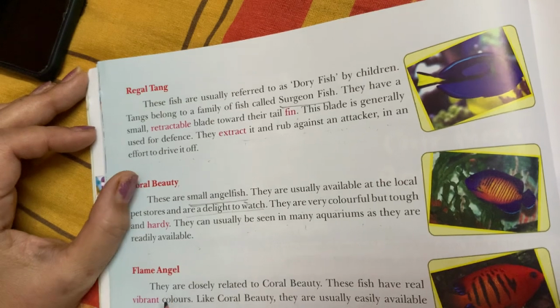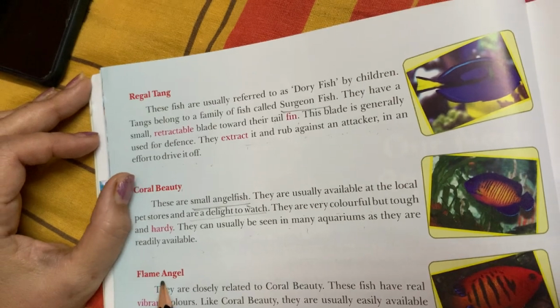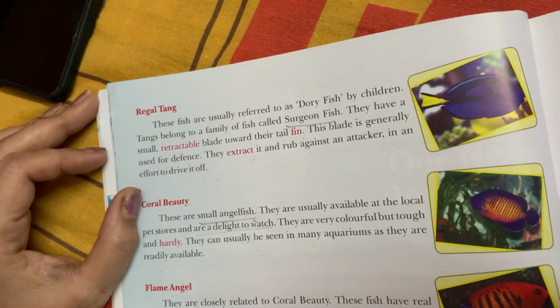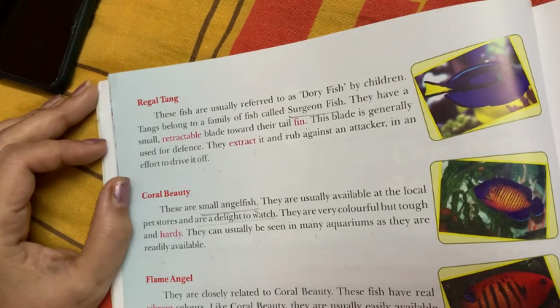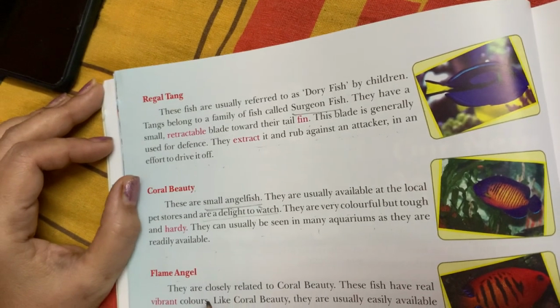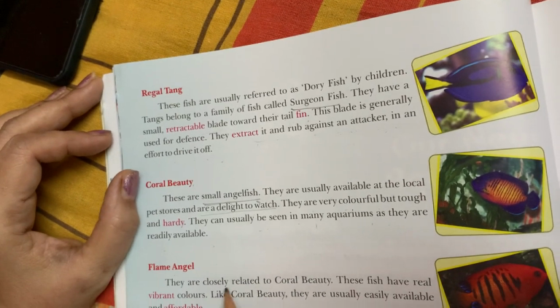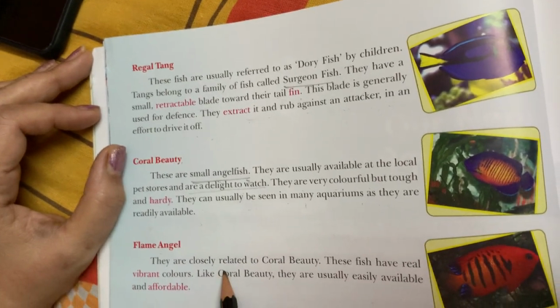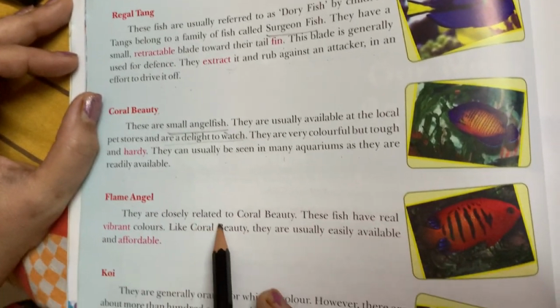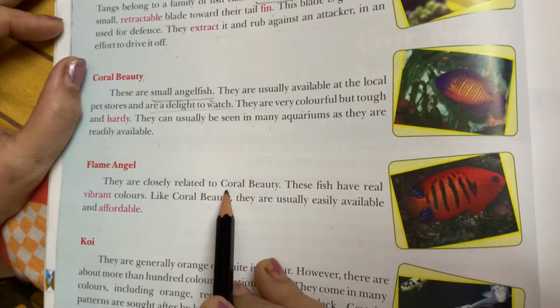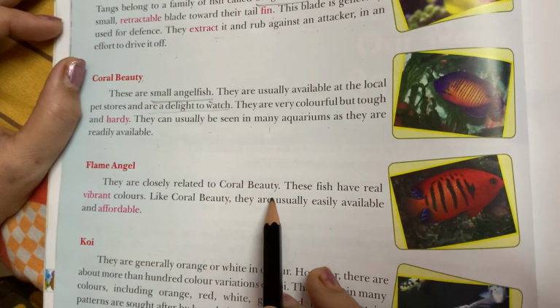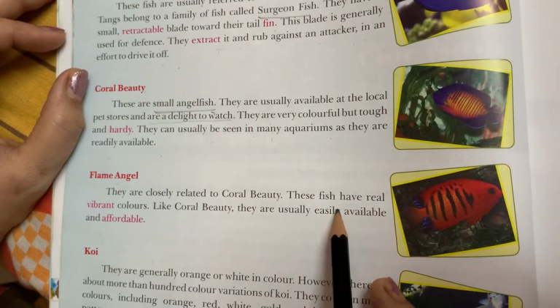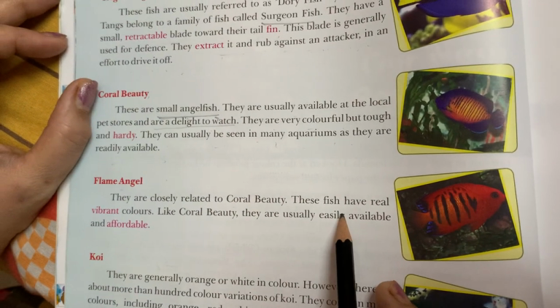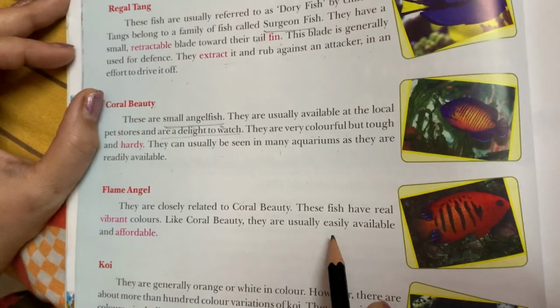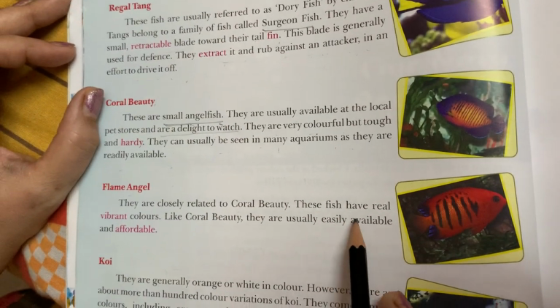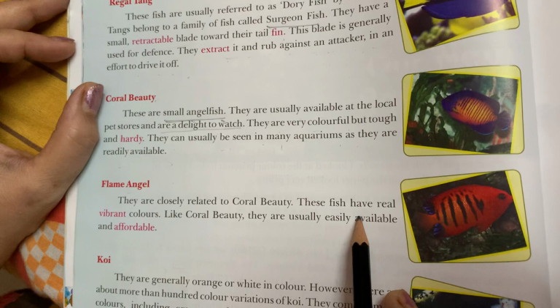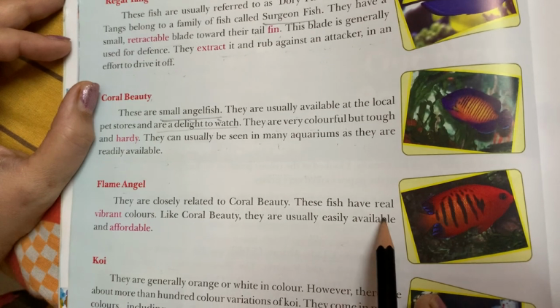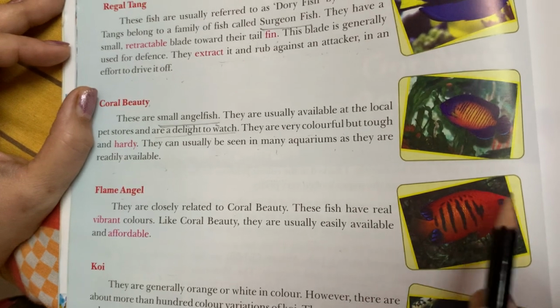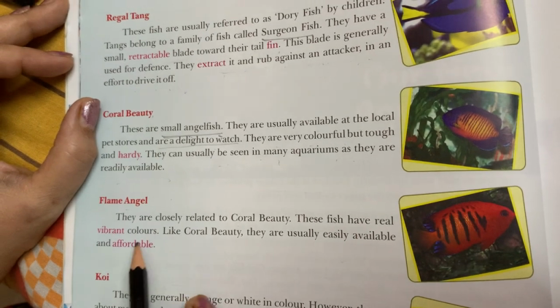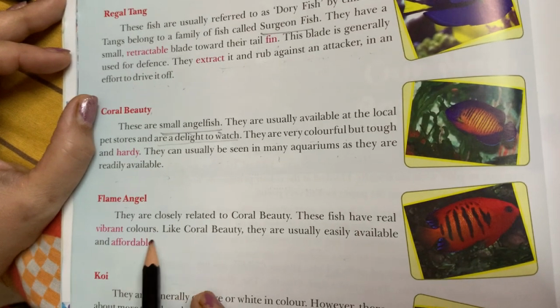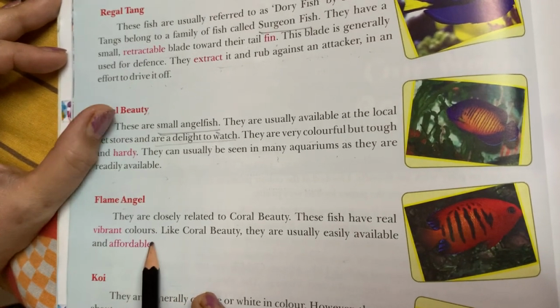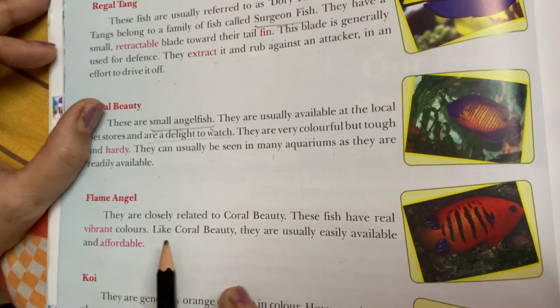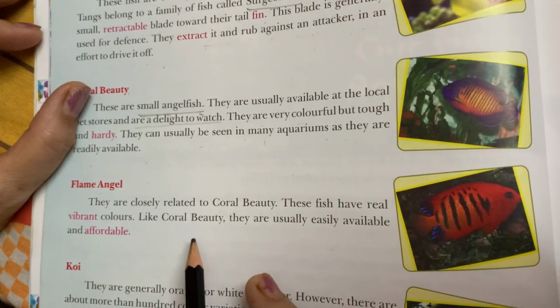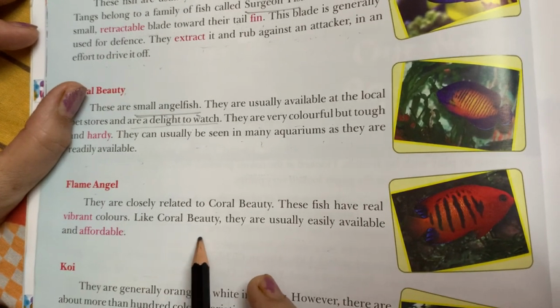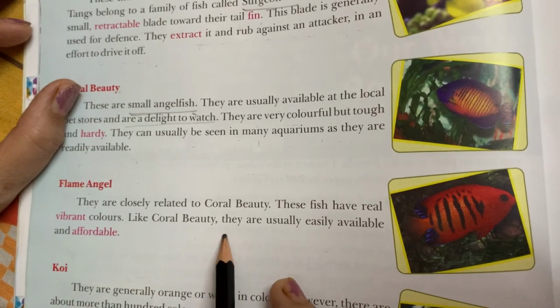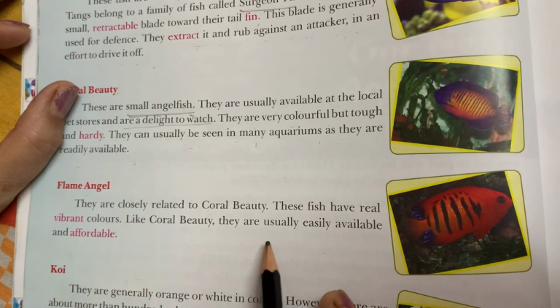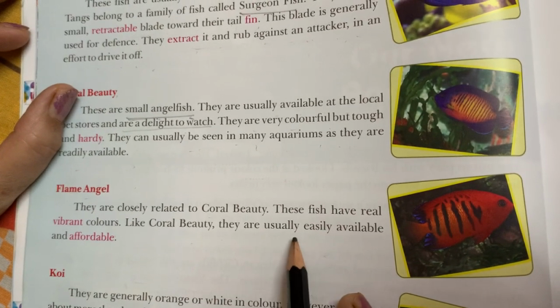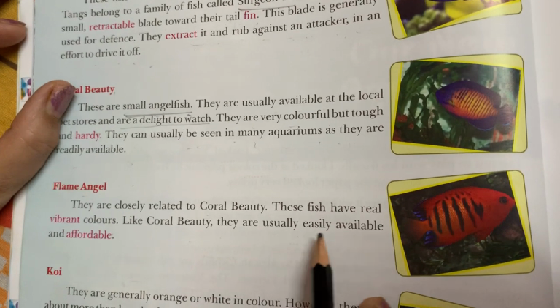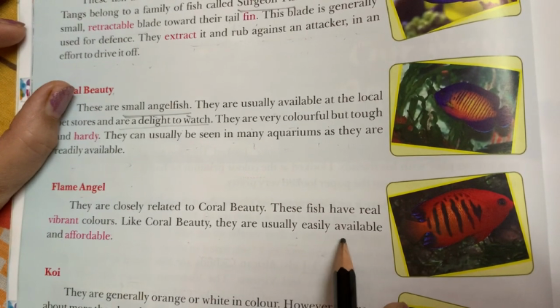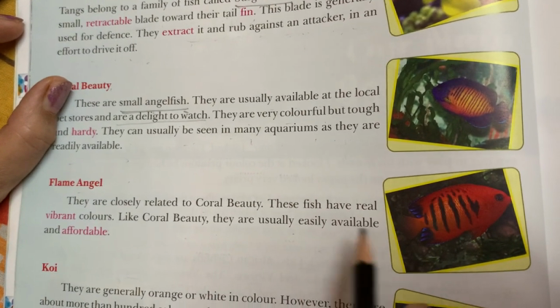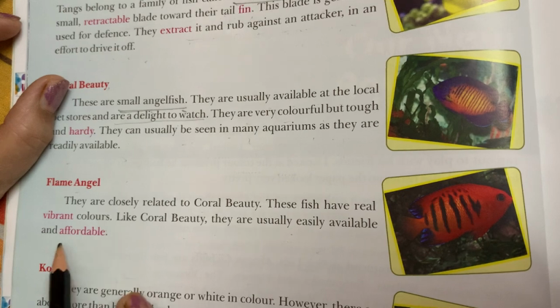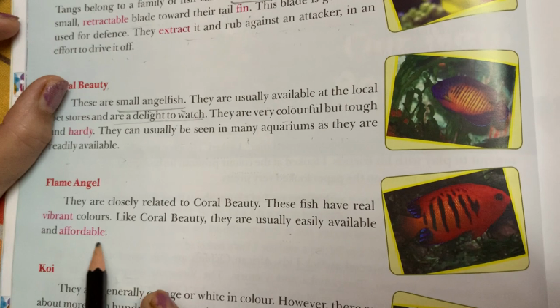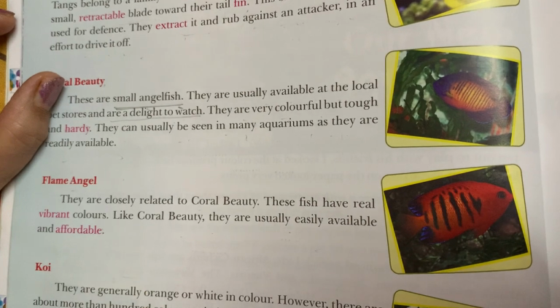Next is the flame angel. They are closely related to coral beauty. These fish have real vibrant colors like coral beauty. They are usually easily available and affordable.